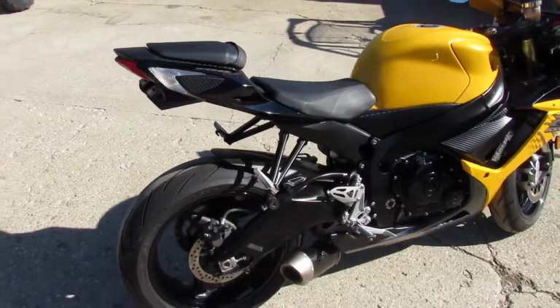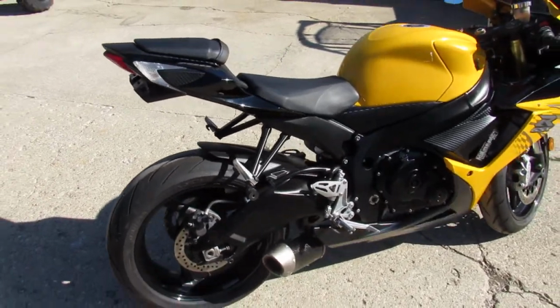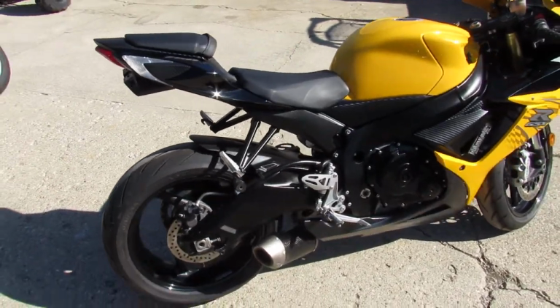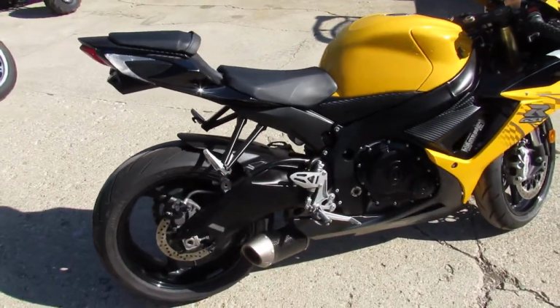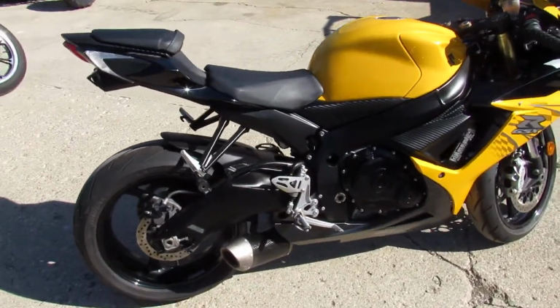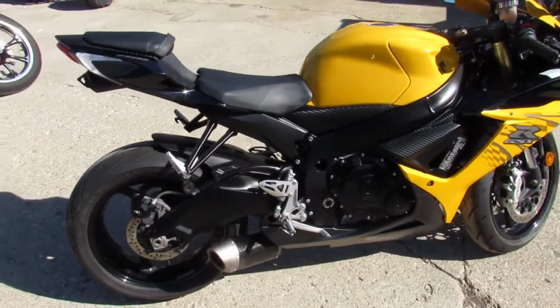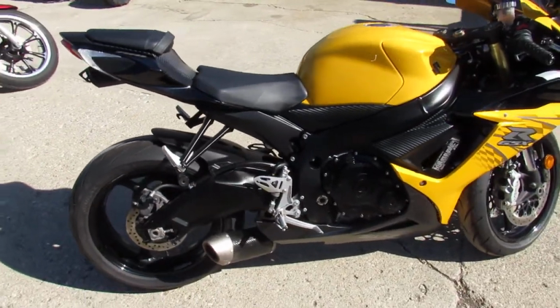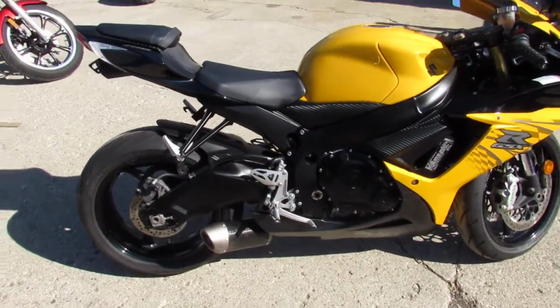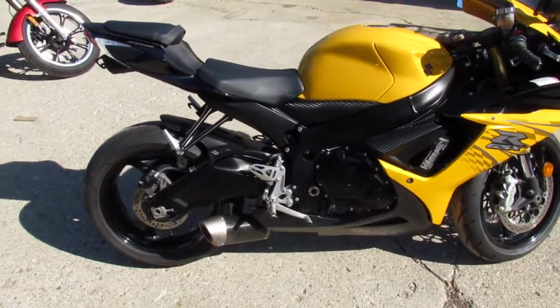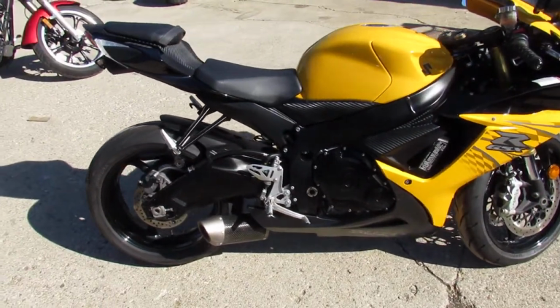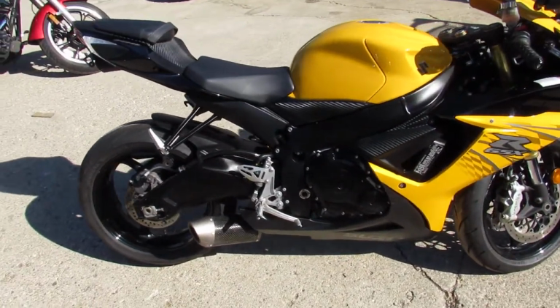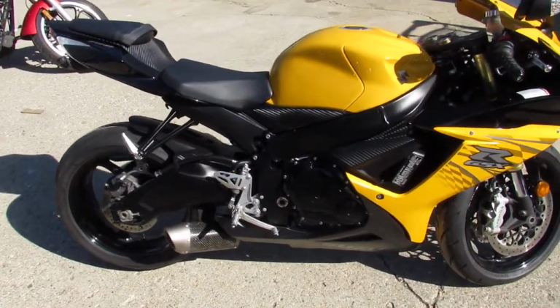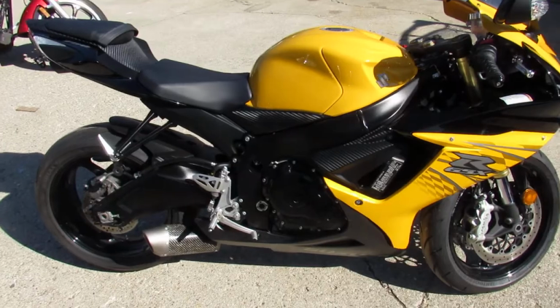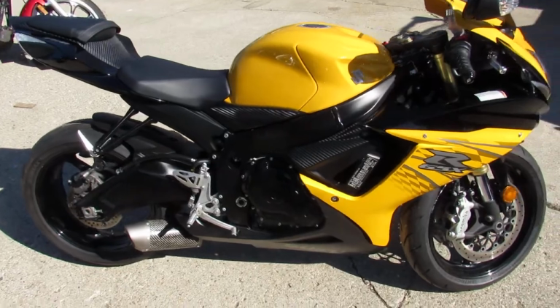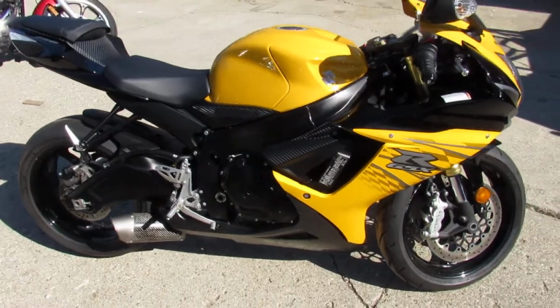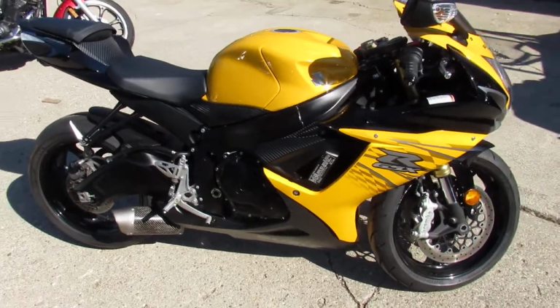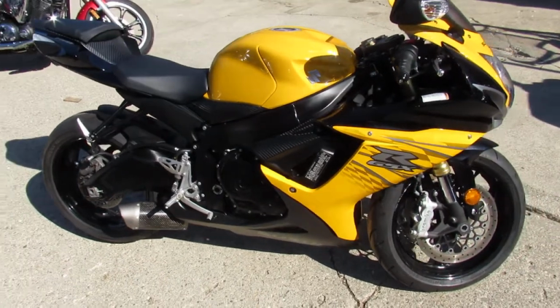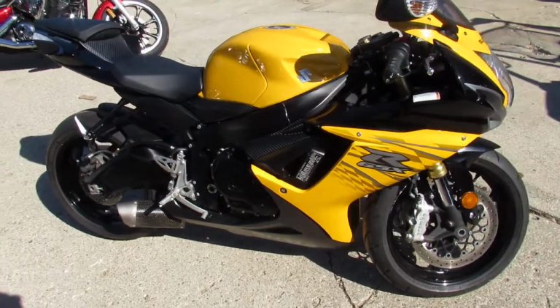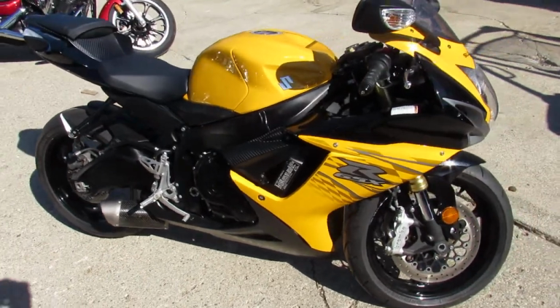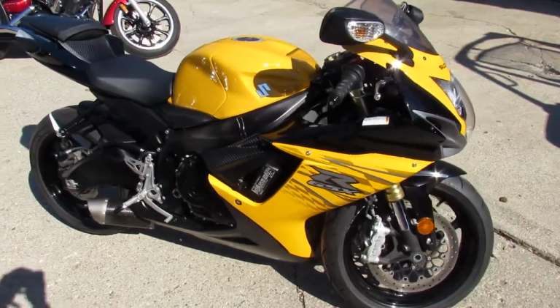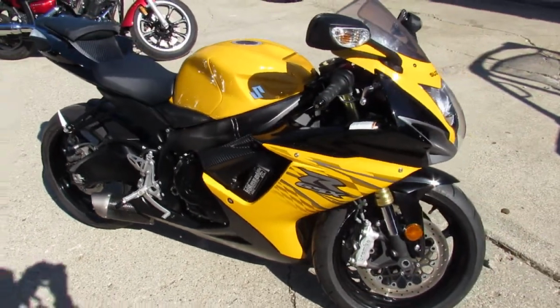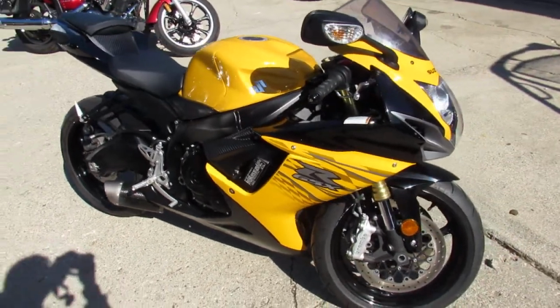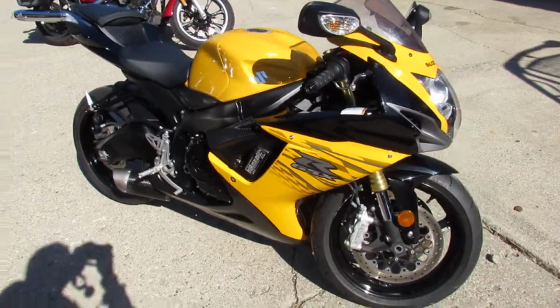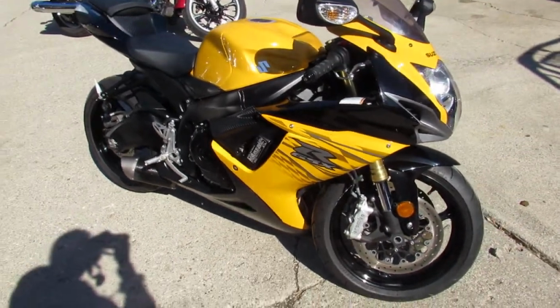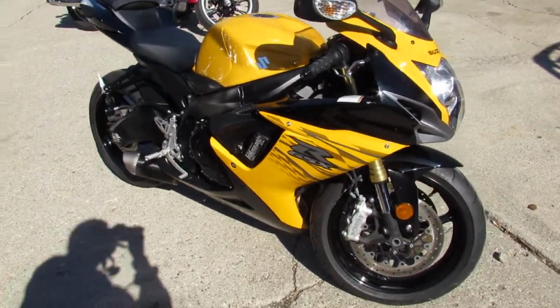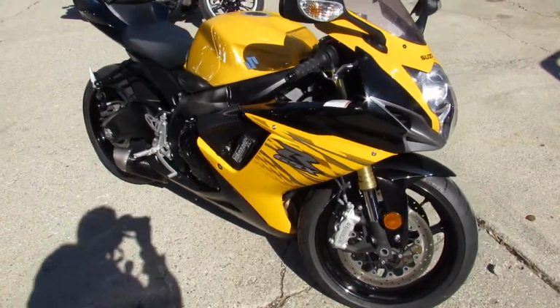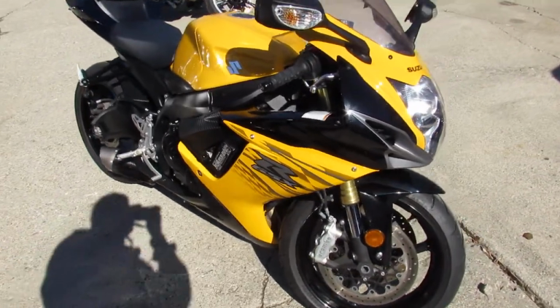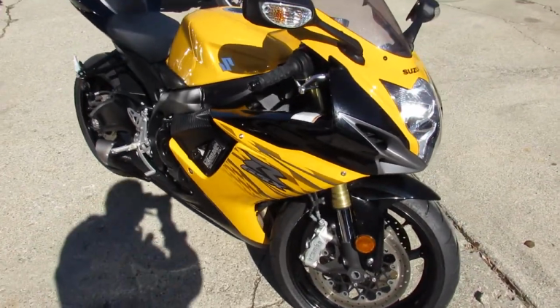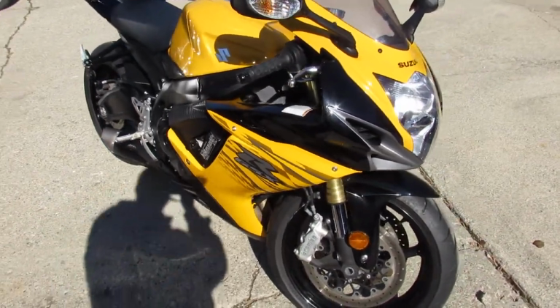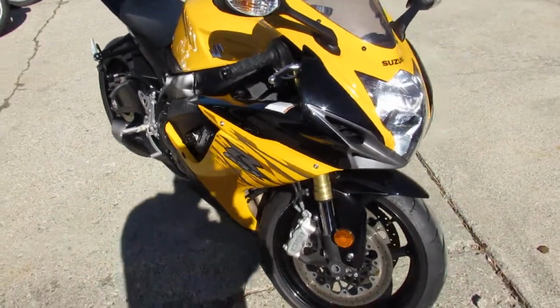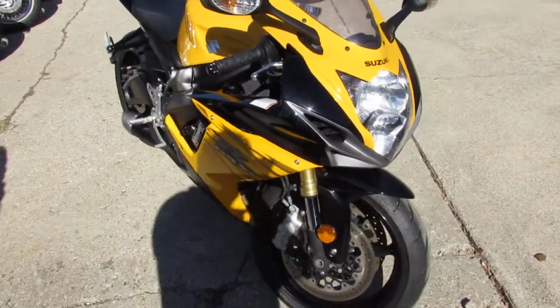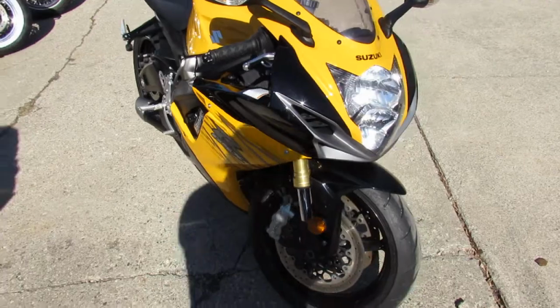This one comes with all the extras, guys: carbon fiber exhaust, fender eliminator kit, CRG levers and more. Inspected and certified by a factory authorized Suzuki dealership.